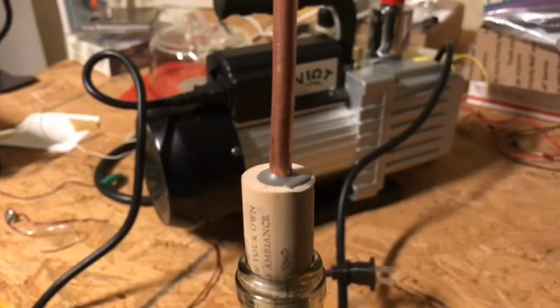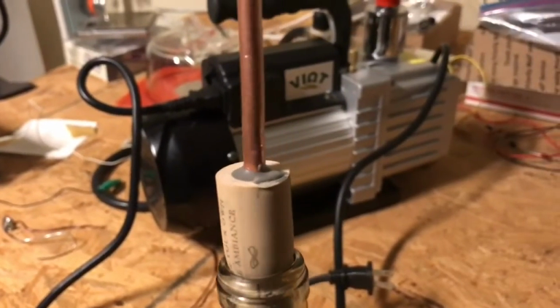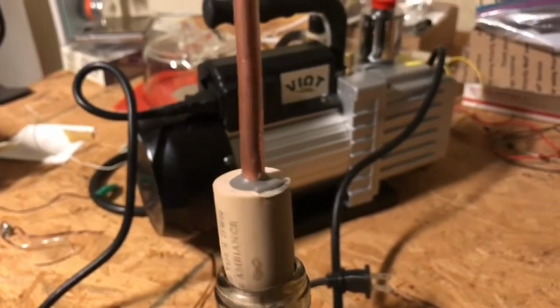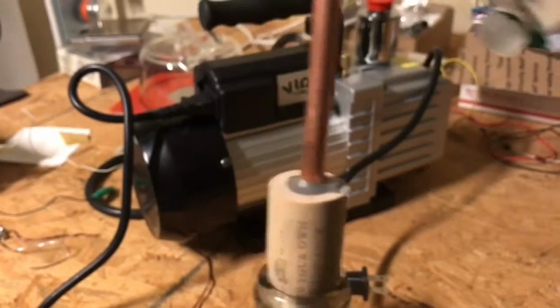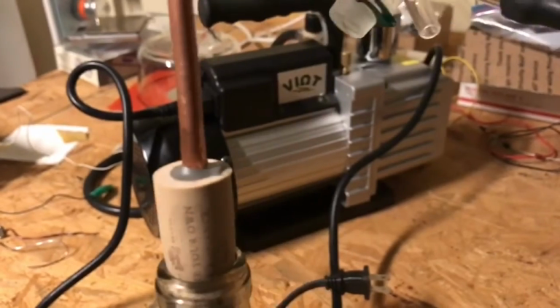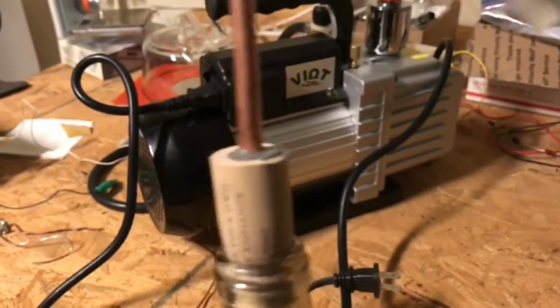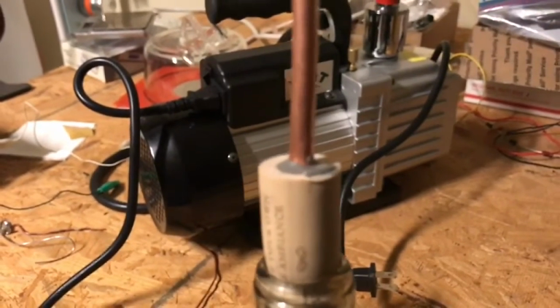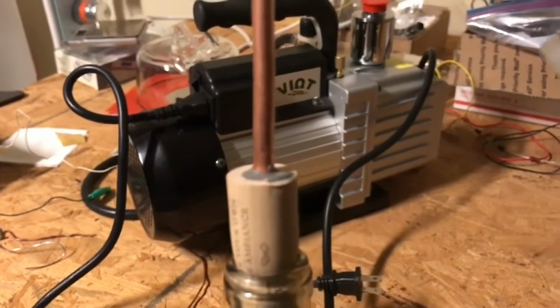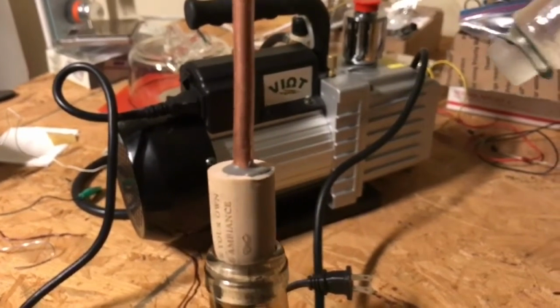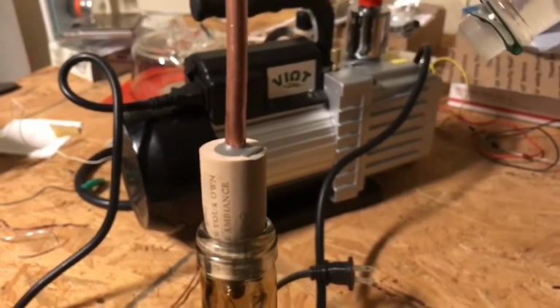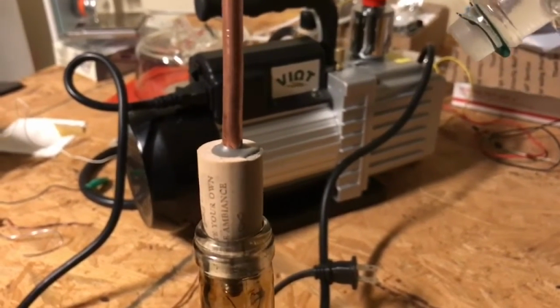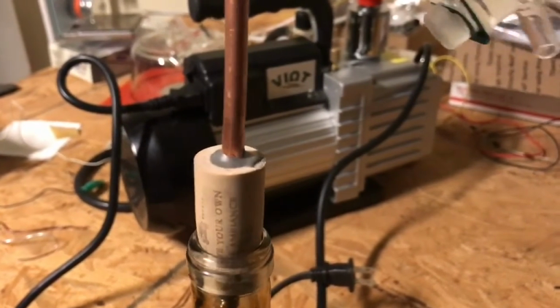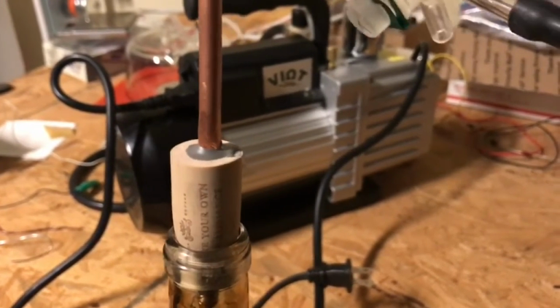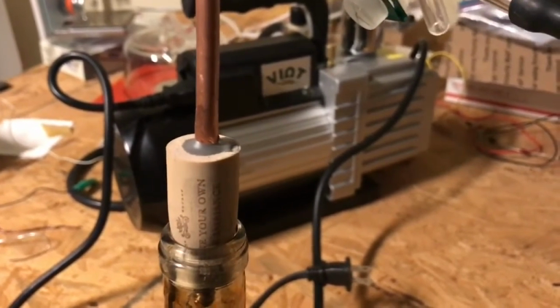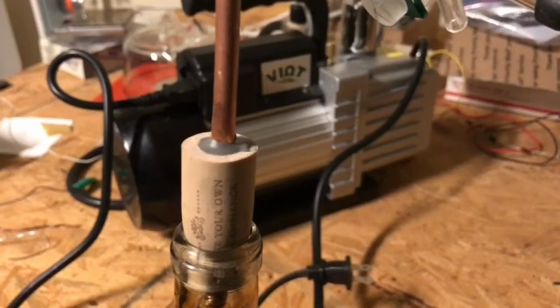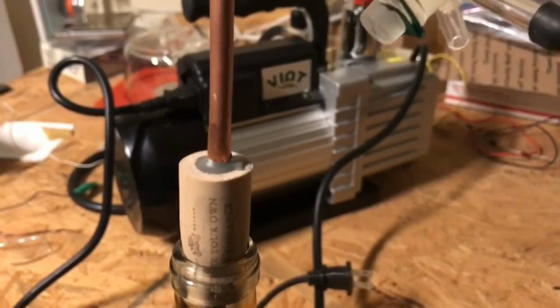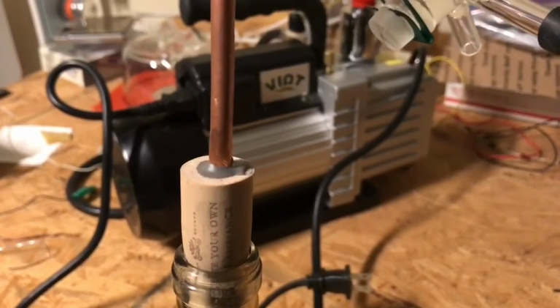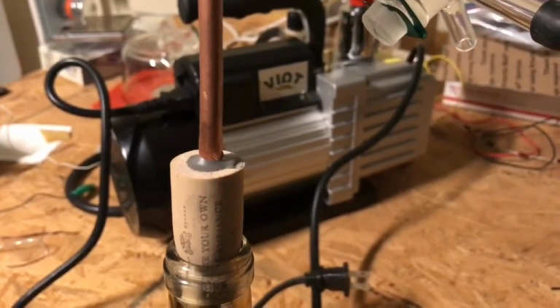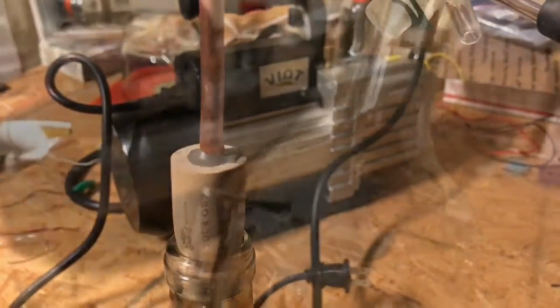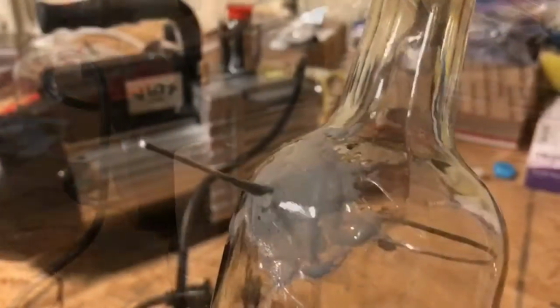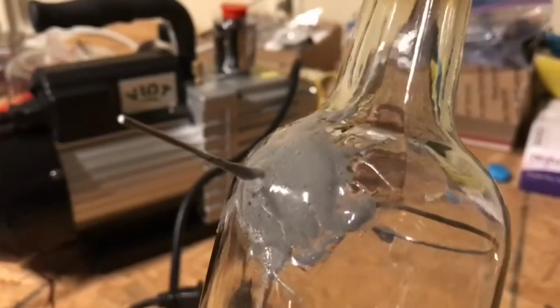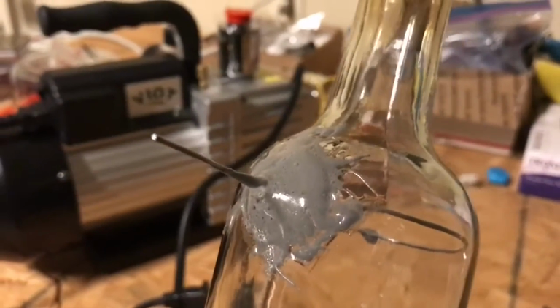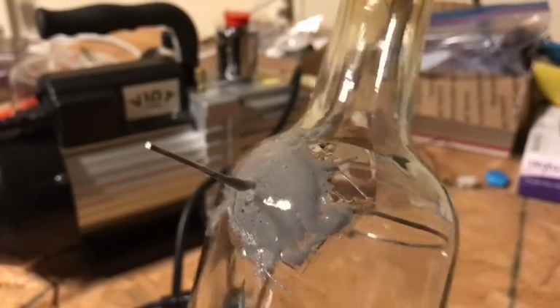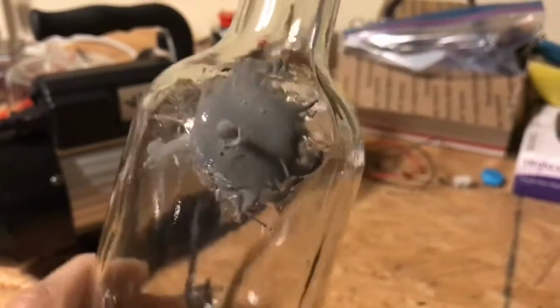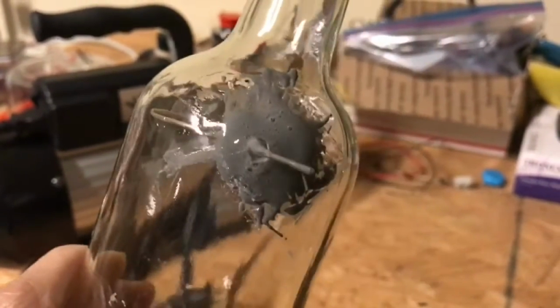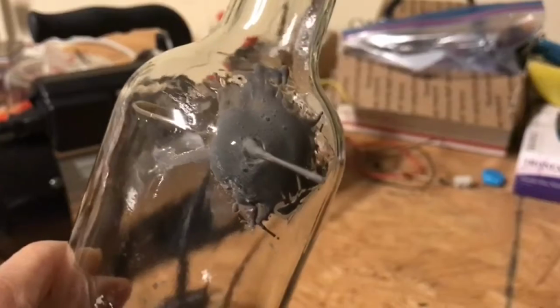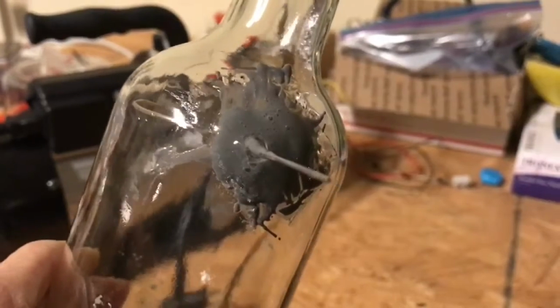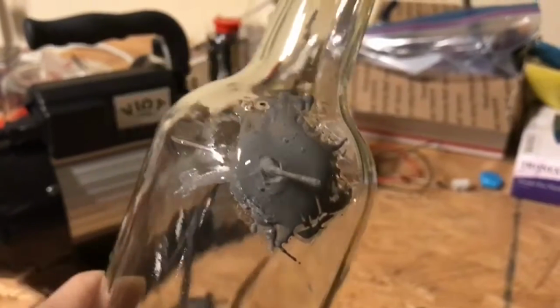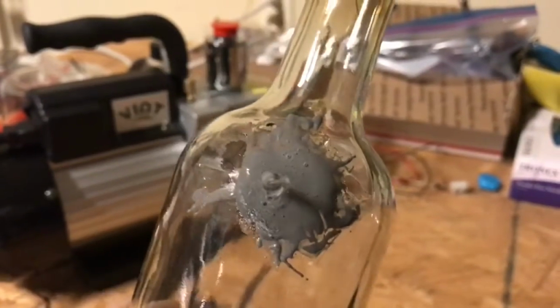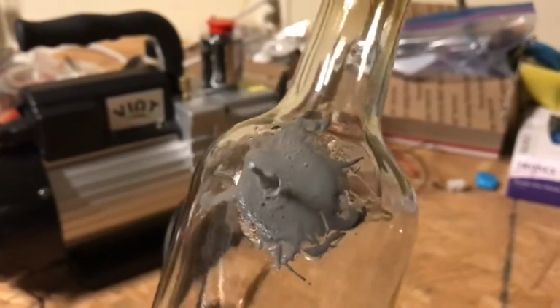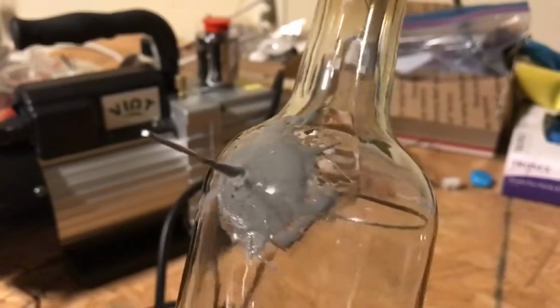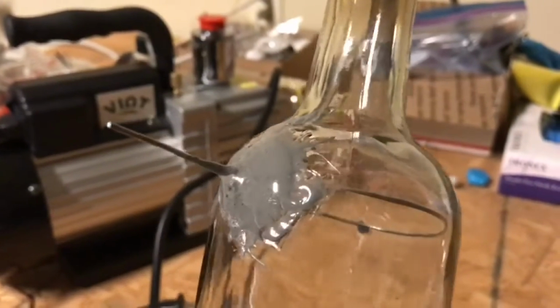I epoxied around the cork where the pipe goes through to get rid of any possible leaks in this location. I reinforced the epoxy with more epoxy to give me a really good seal.